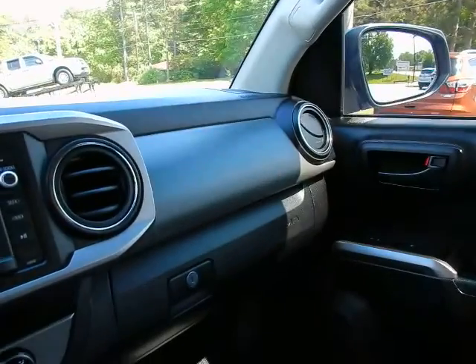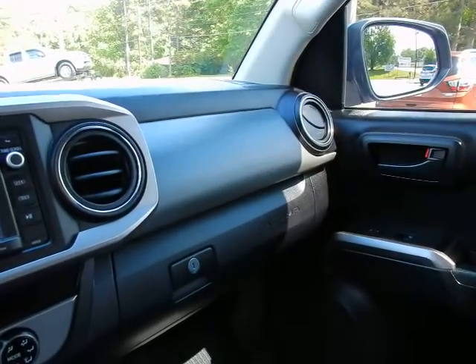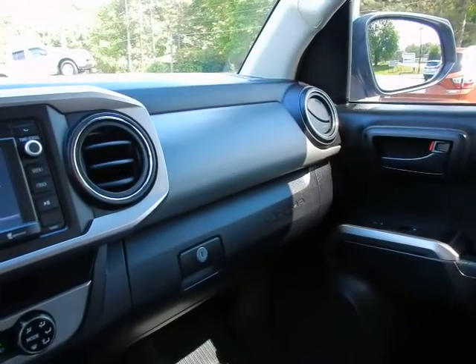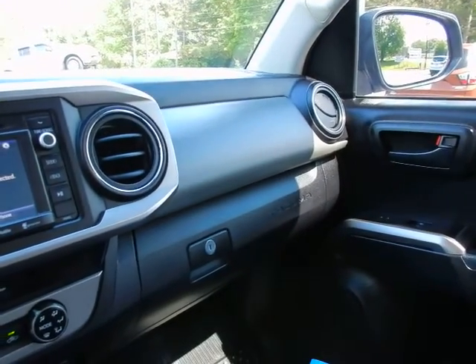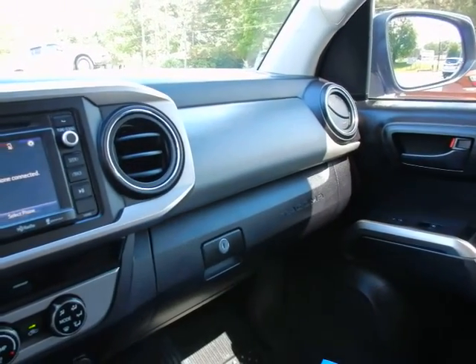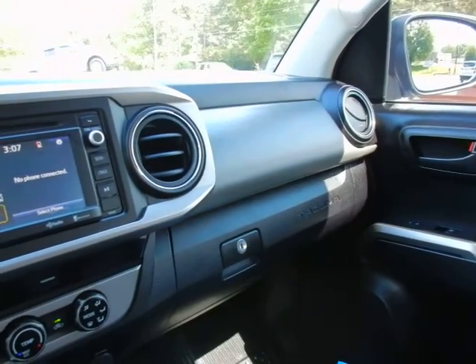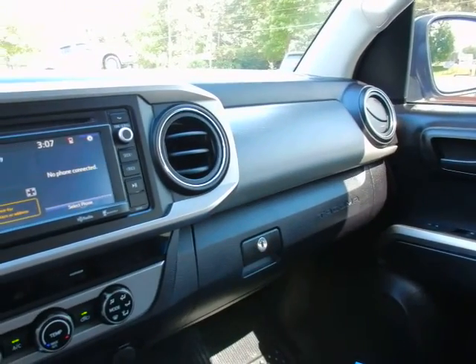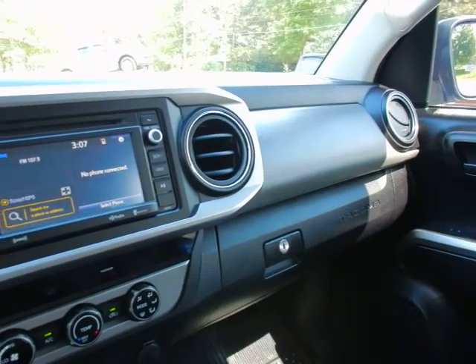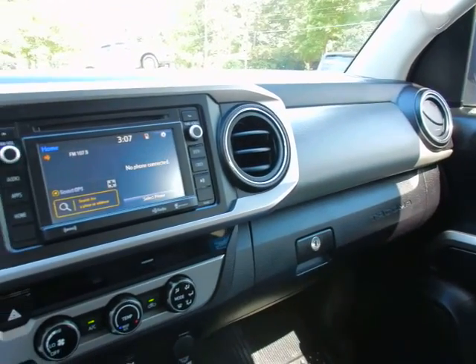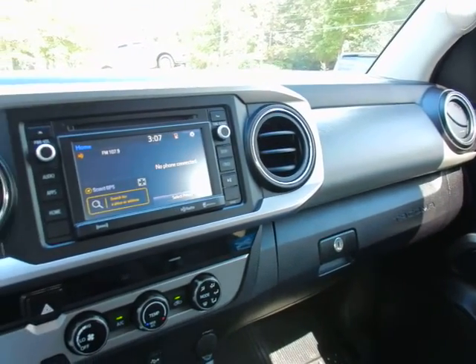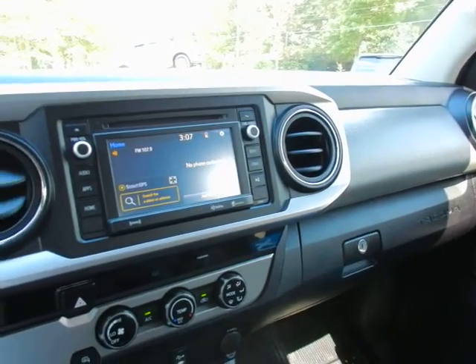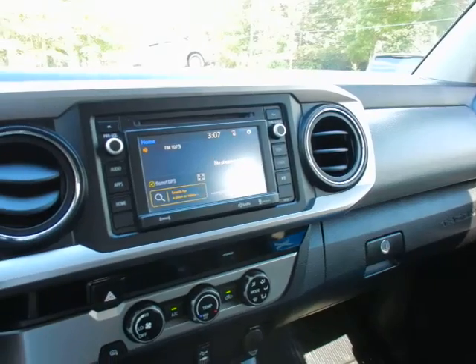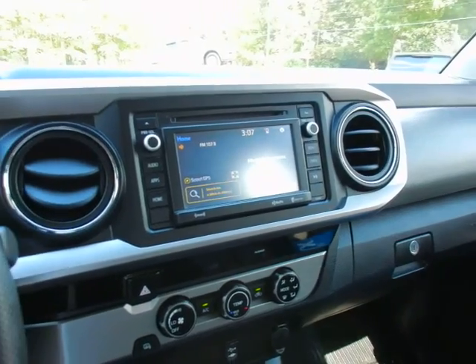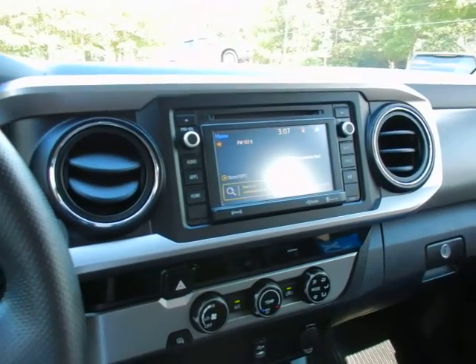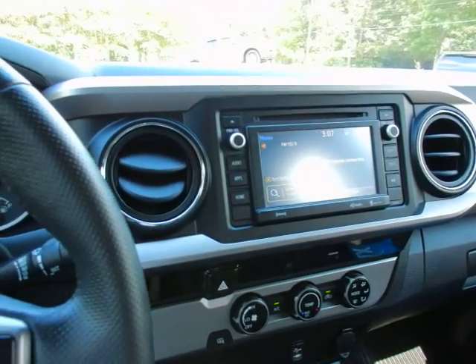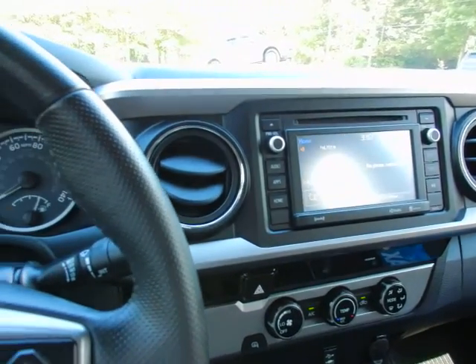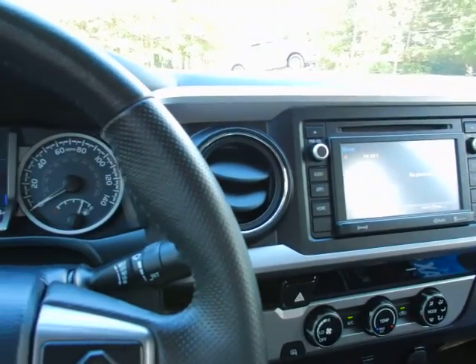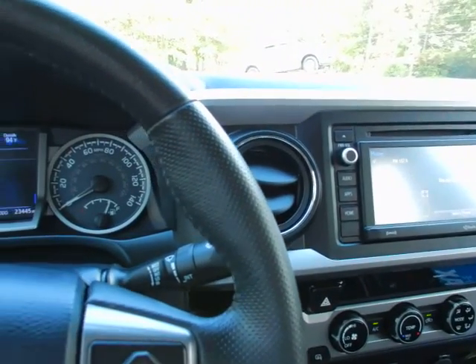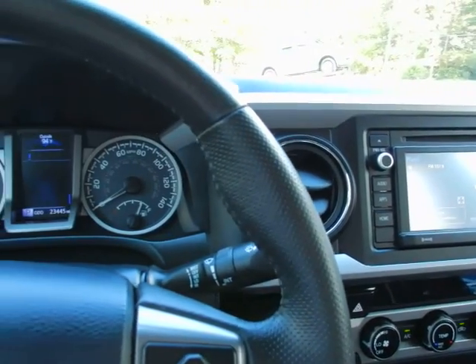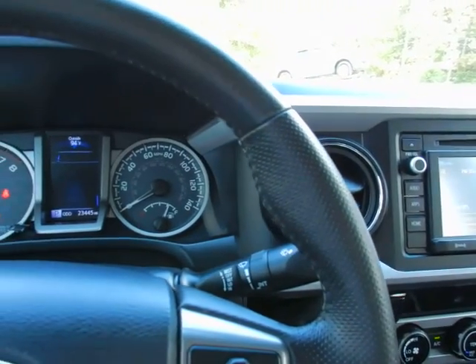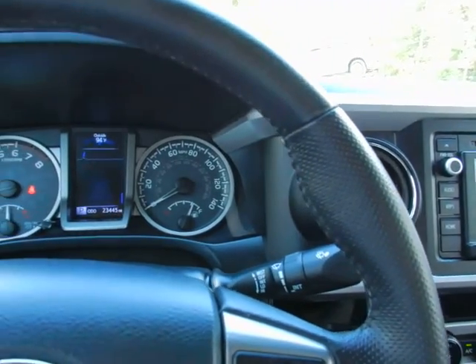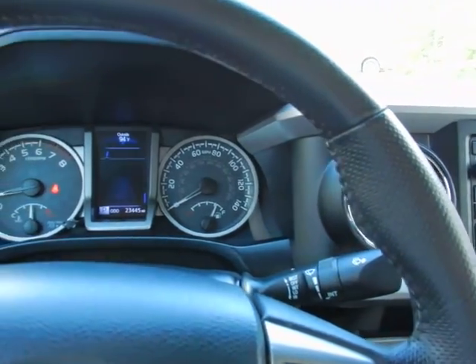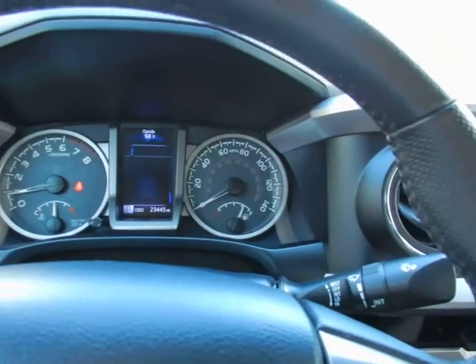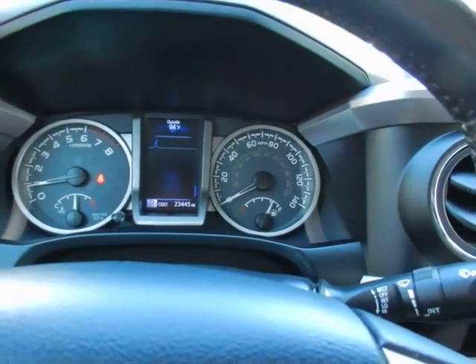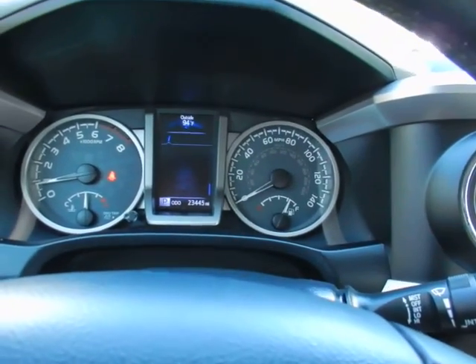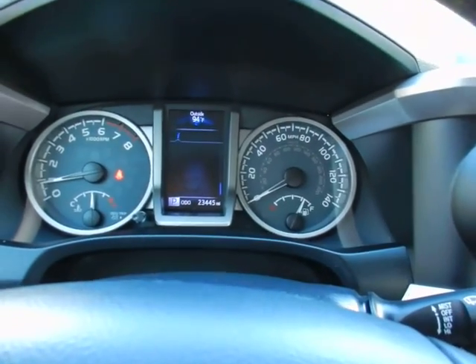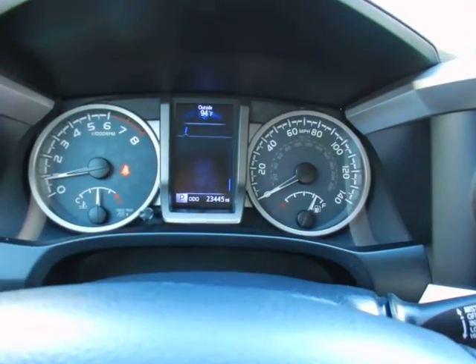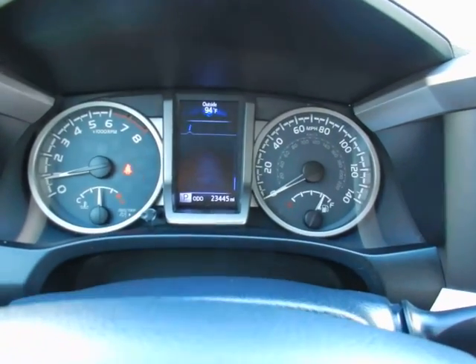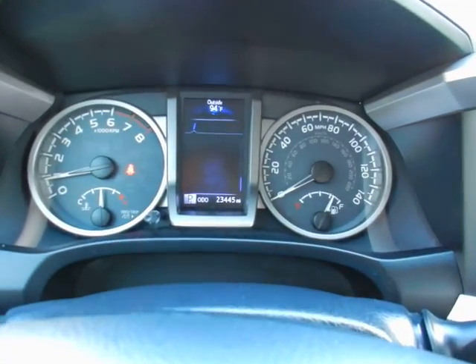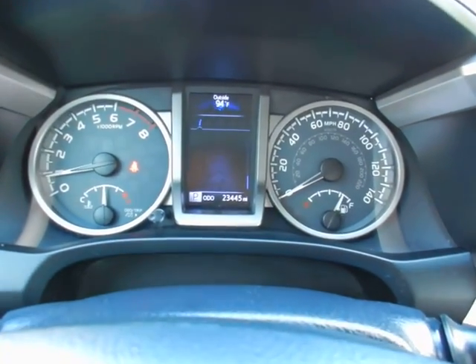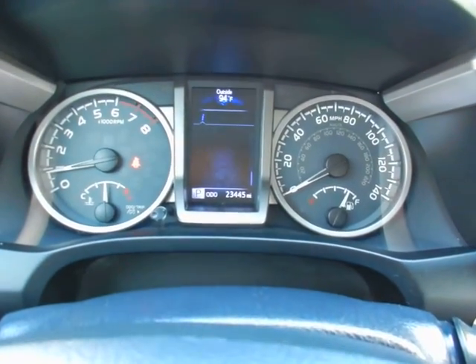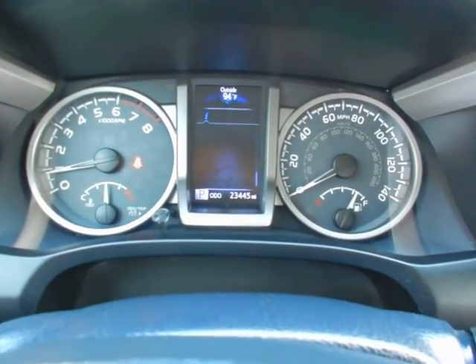If you'd like to know more about this 2017 Toyota Tacoma double cab SR5 V6 automatic, please give us a call at 334-283-6823. It's time you experience the Parker difference.